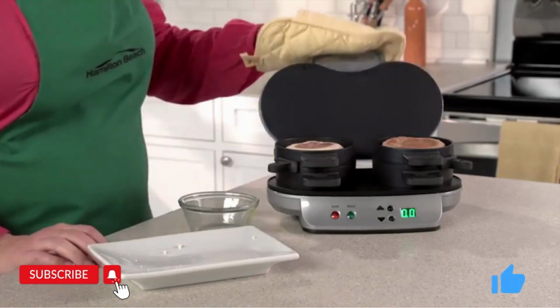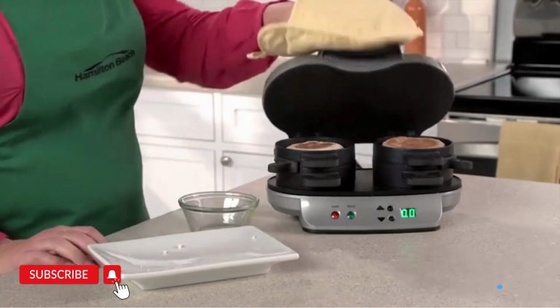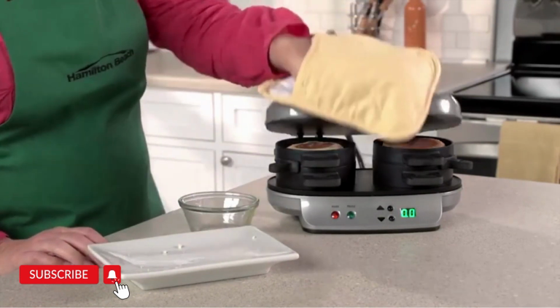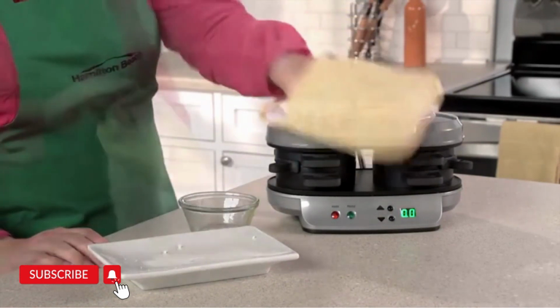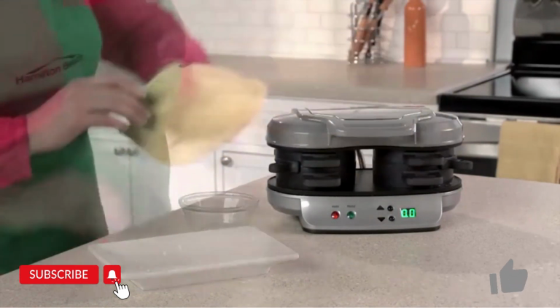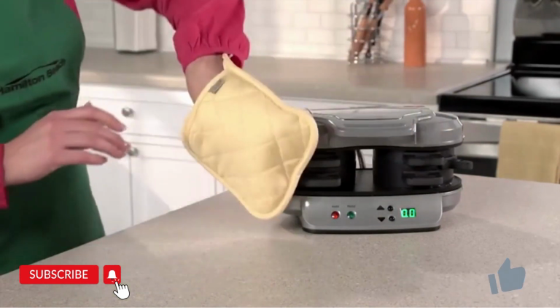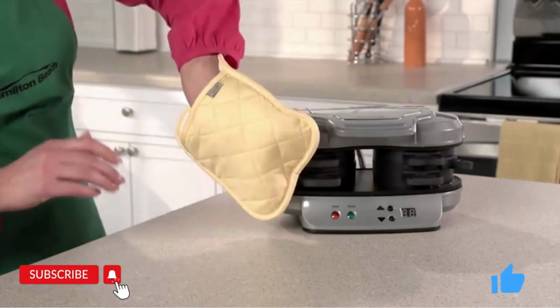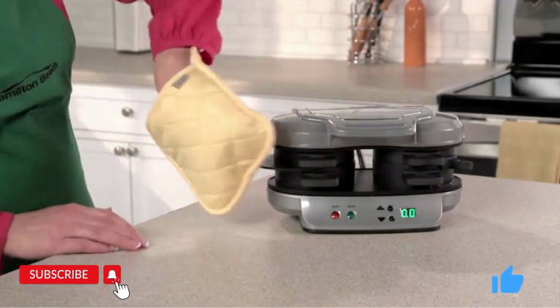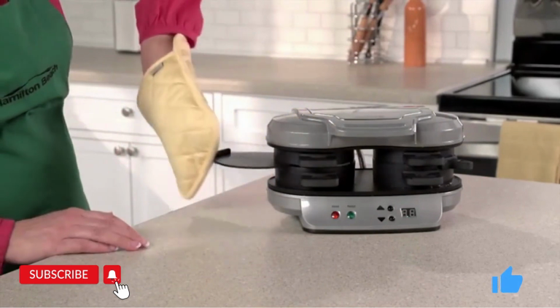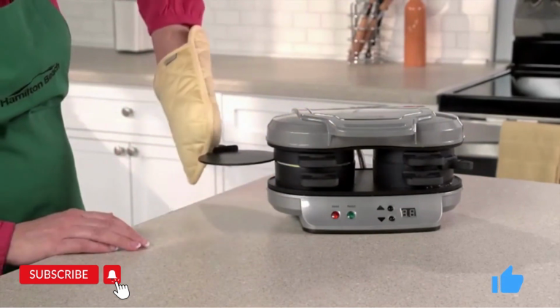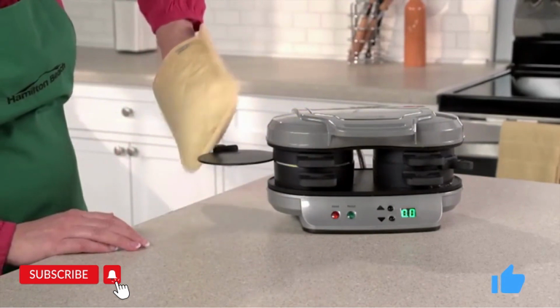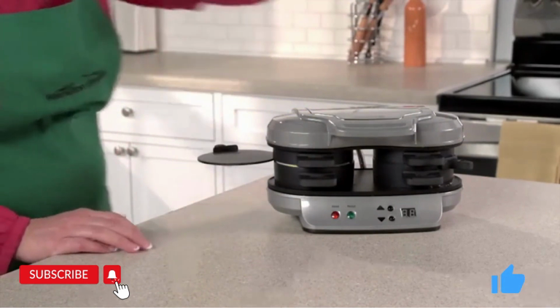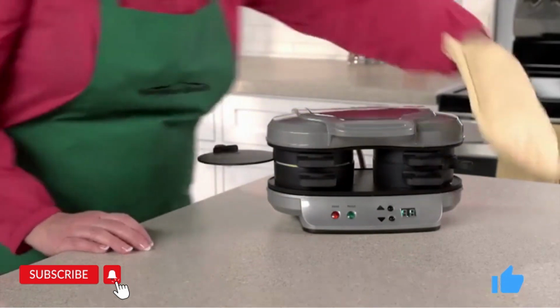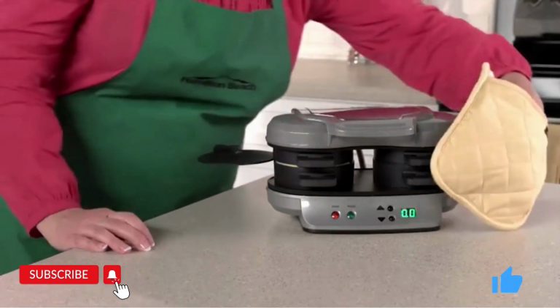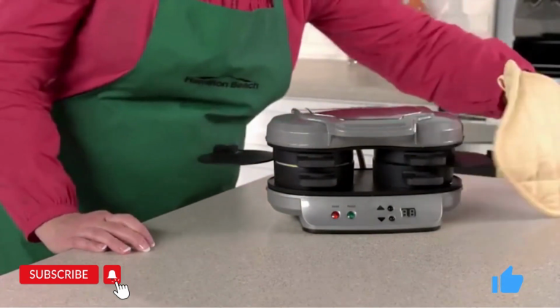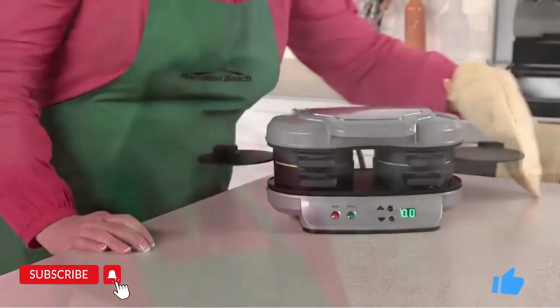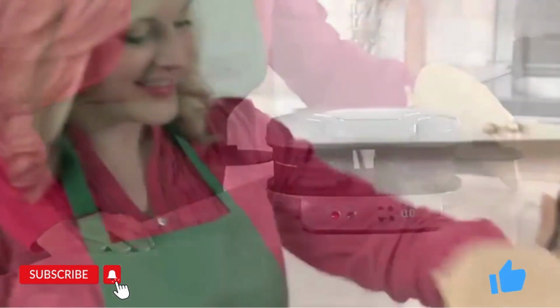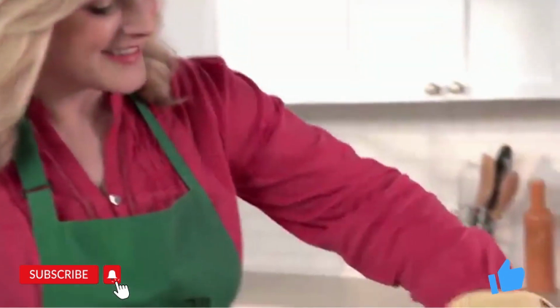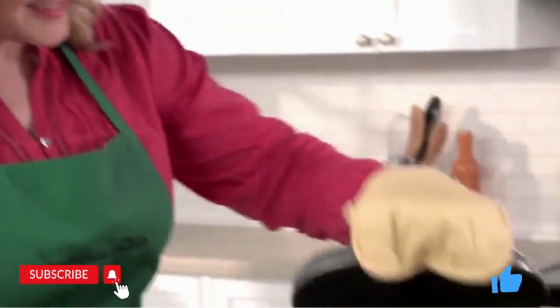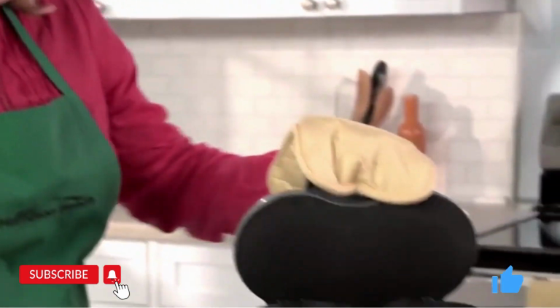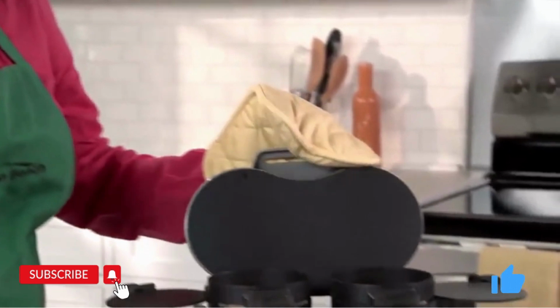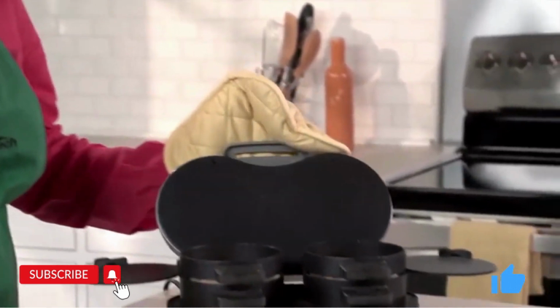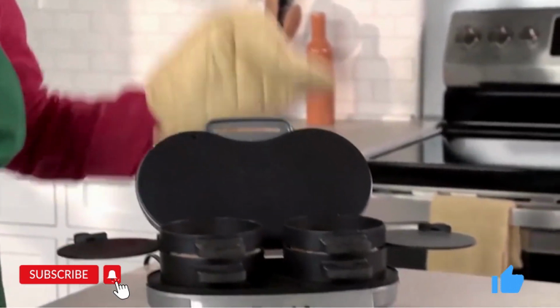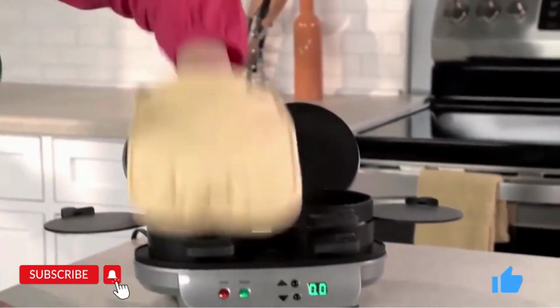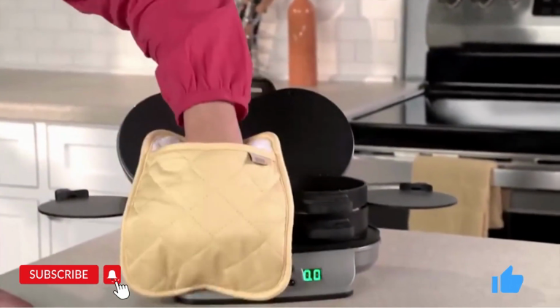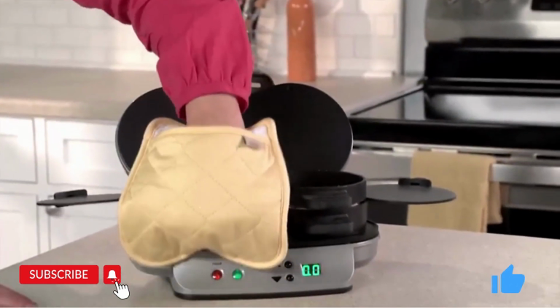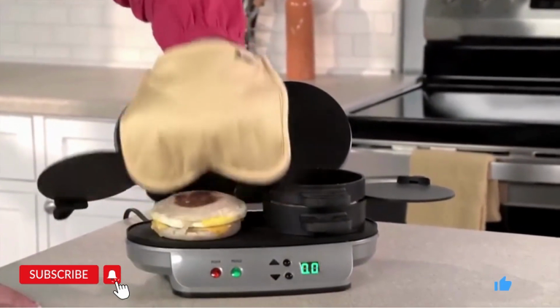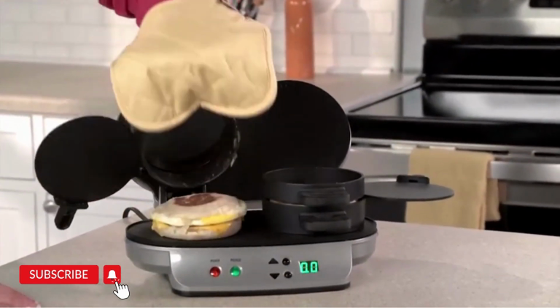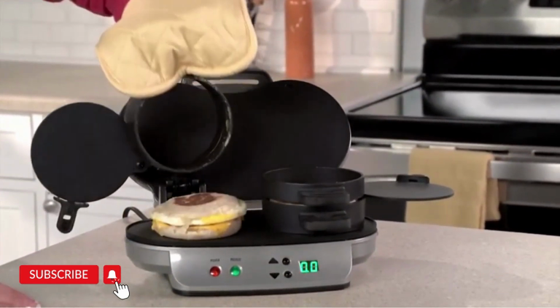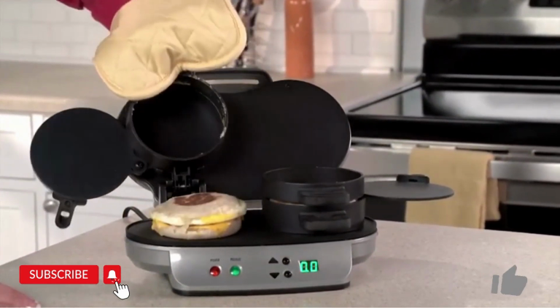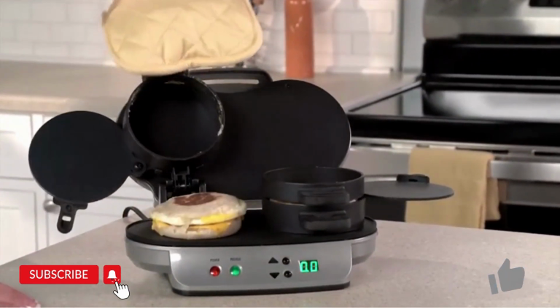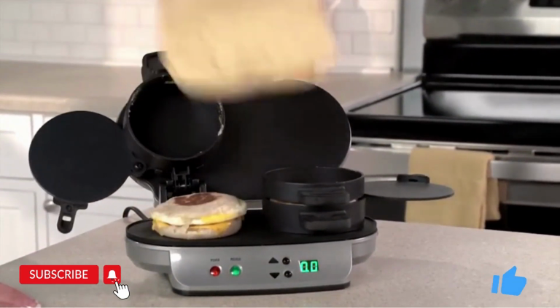Set the timer for 4 to 5 minutes, and when you hear a beep, slide the egg cooking plates out, and you'll have two hot, toasty, perfectly assembled breakfast sandwiches ready to eat or take on the go.